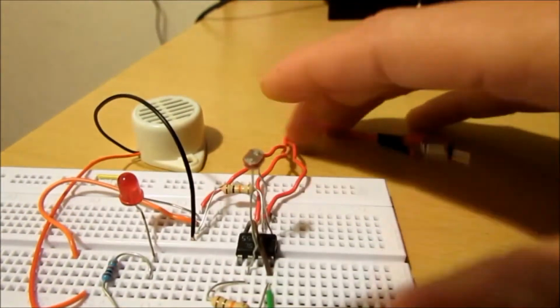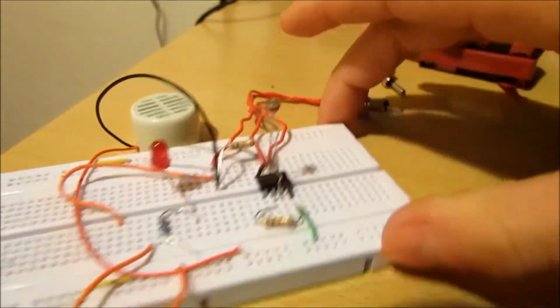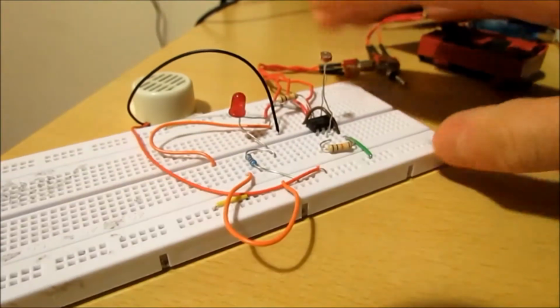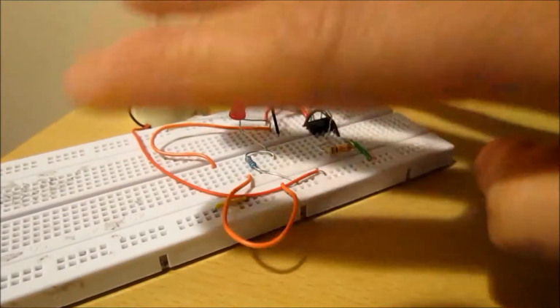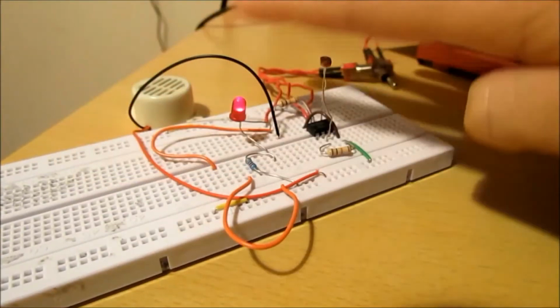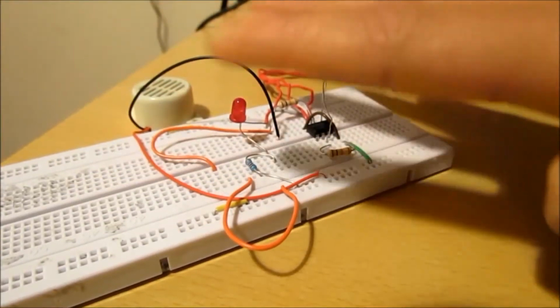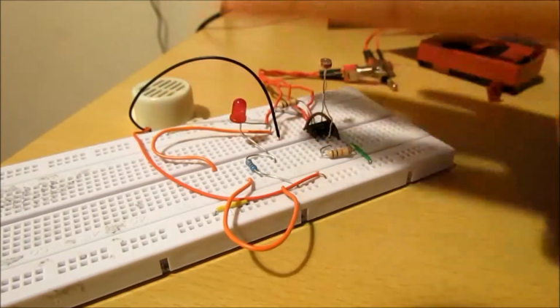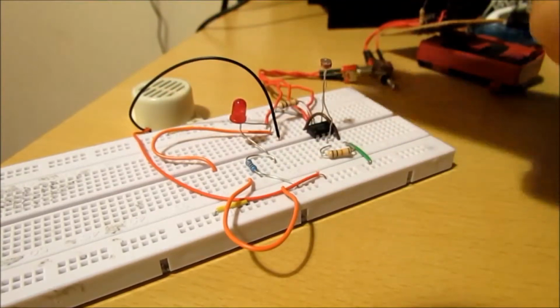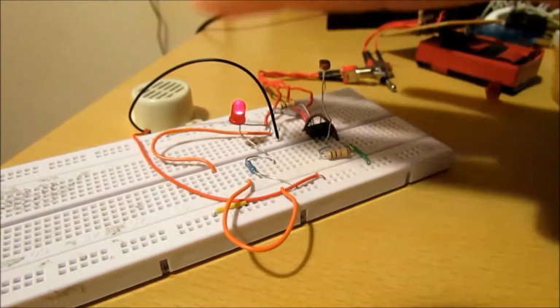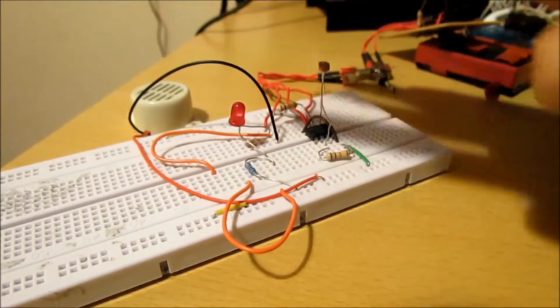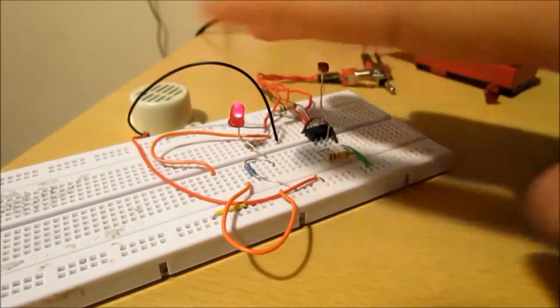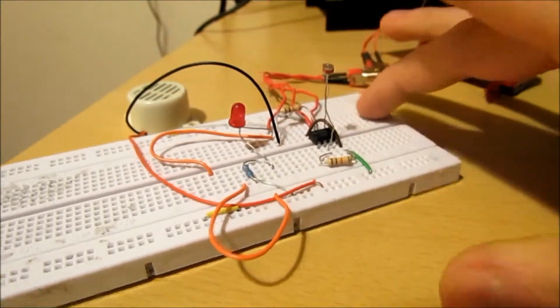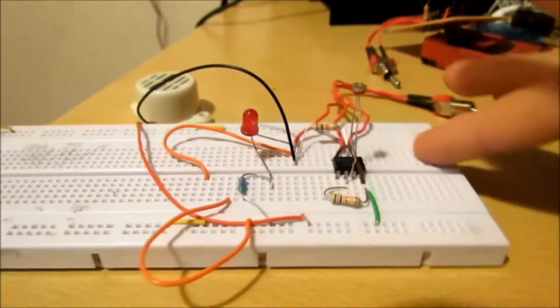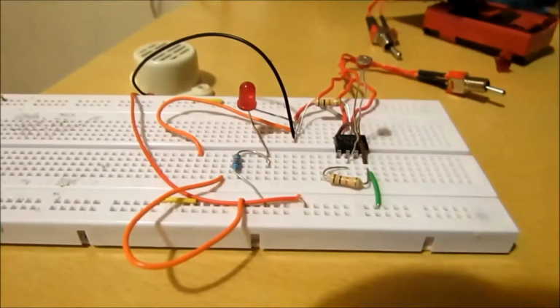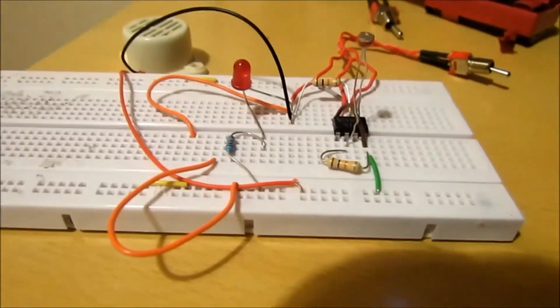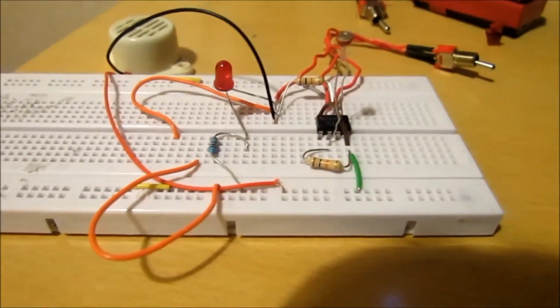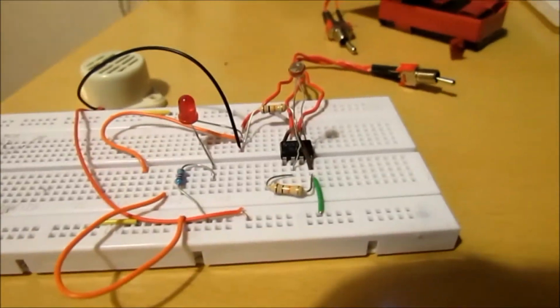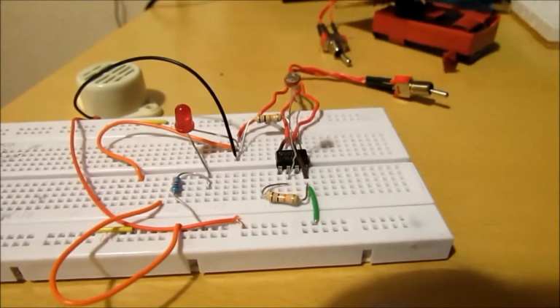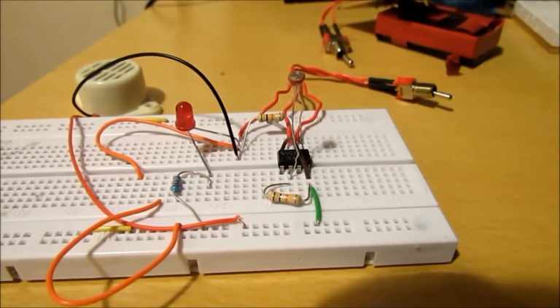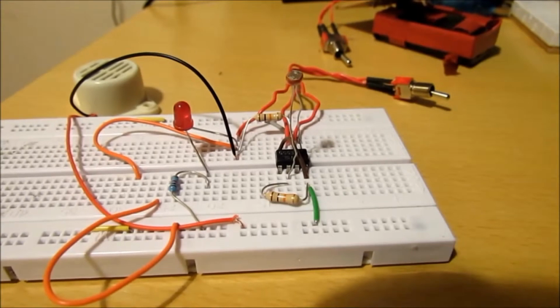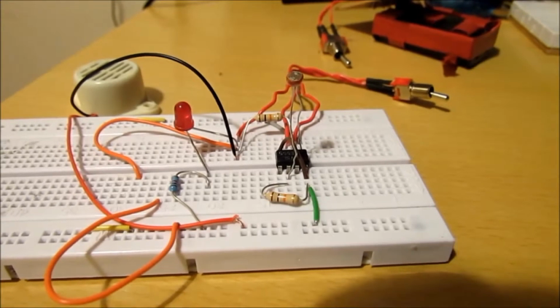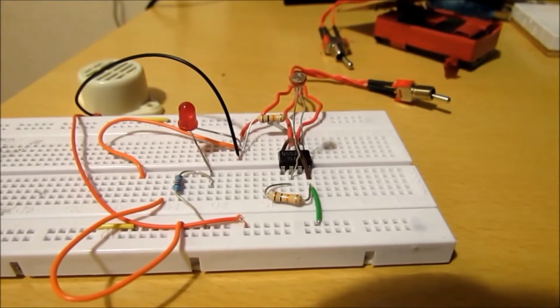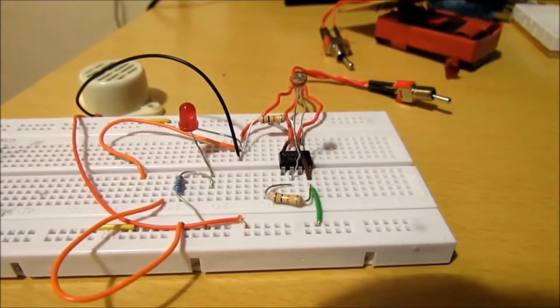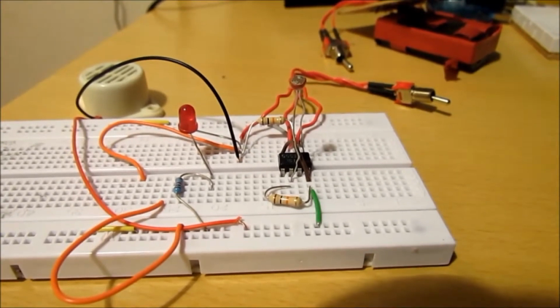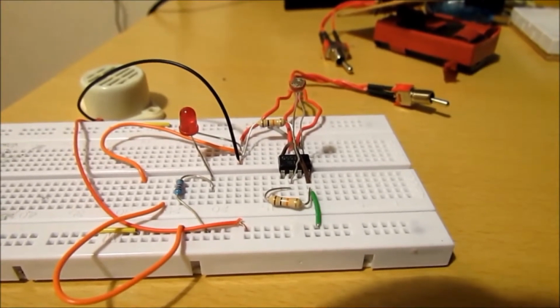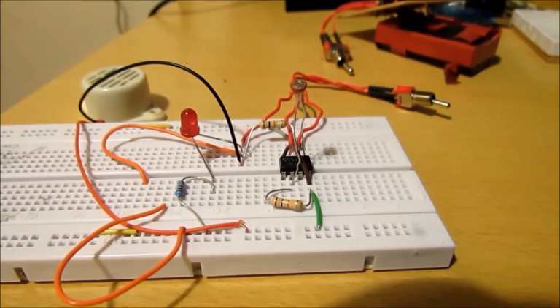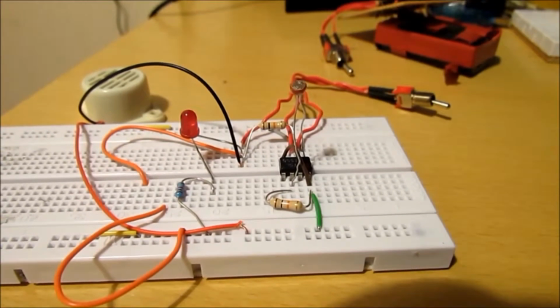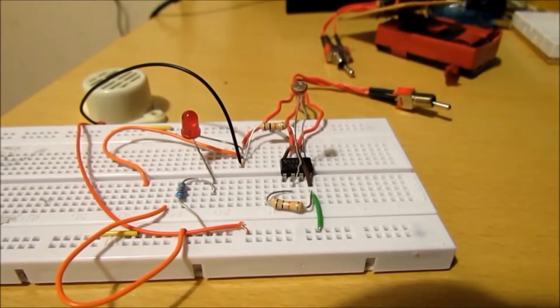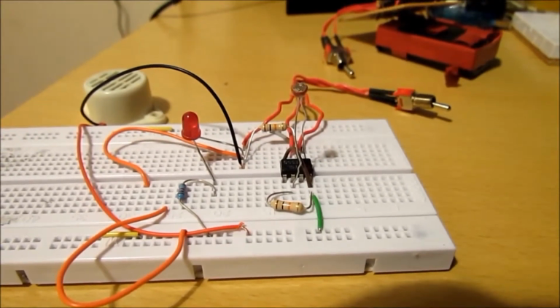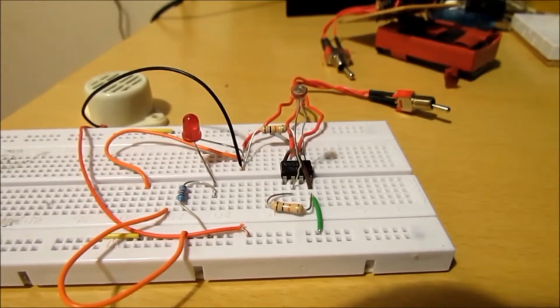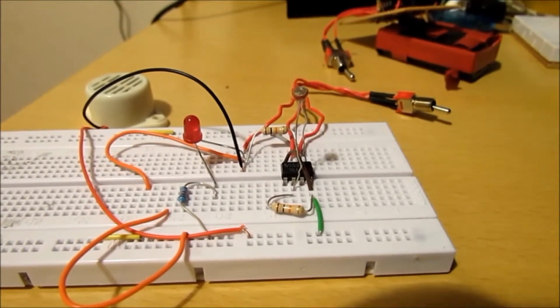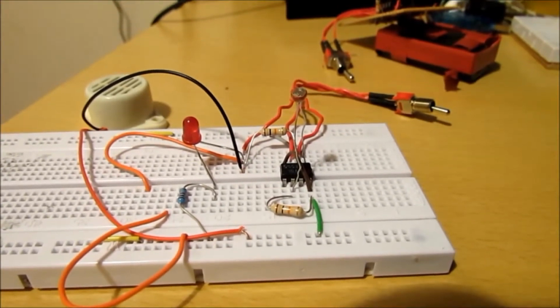I'm going to be showing you how to do a shadow detector. This circuit is very easy to do and everybody can do it — it shouldn't be a problem to anybody.